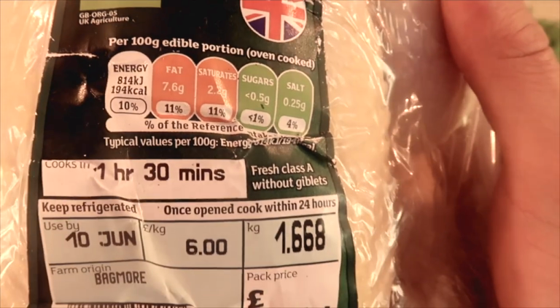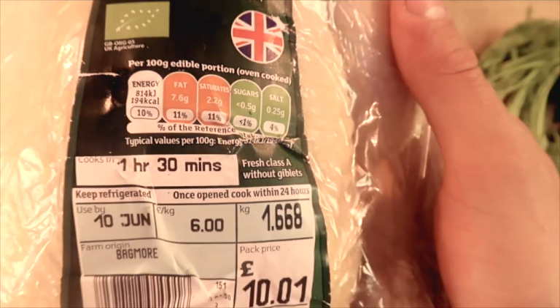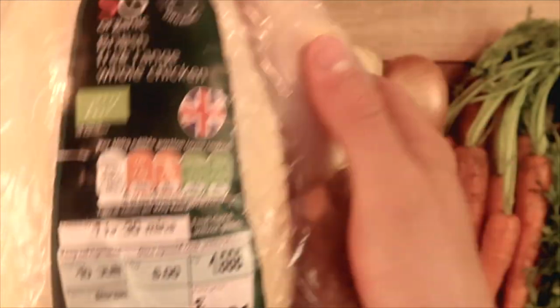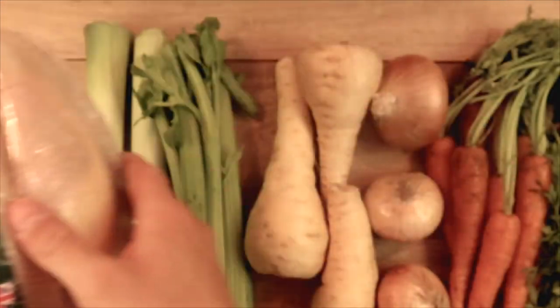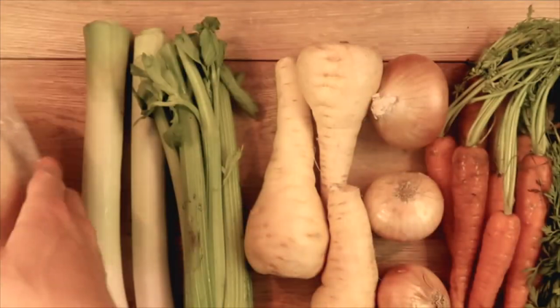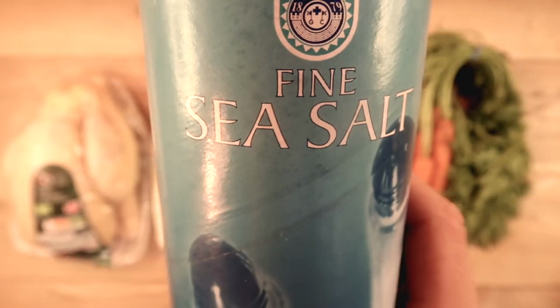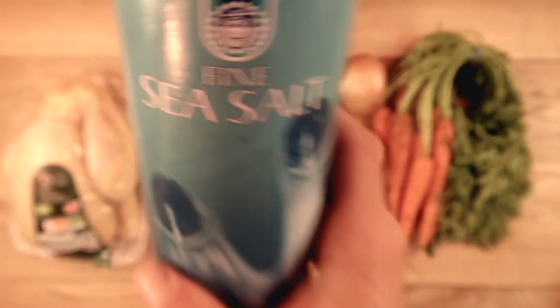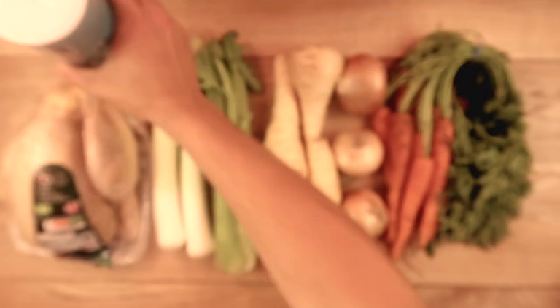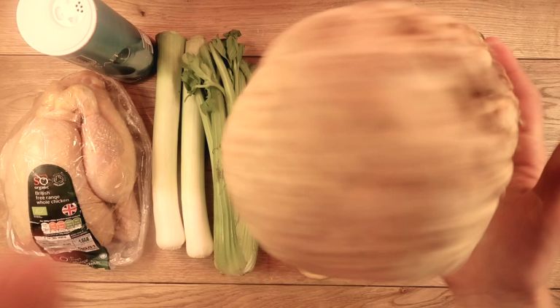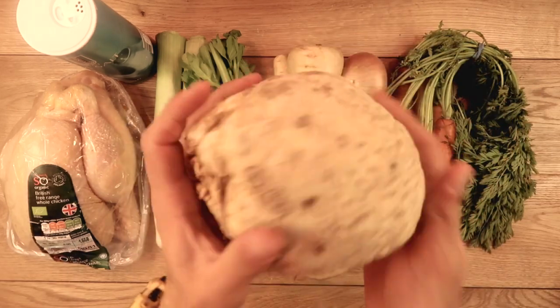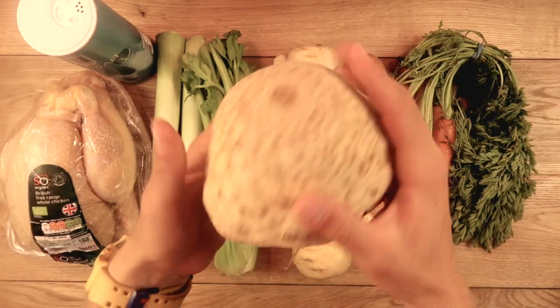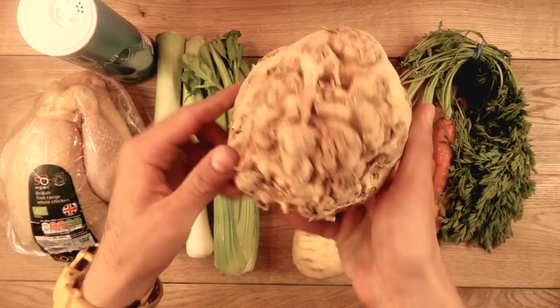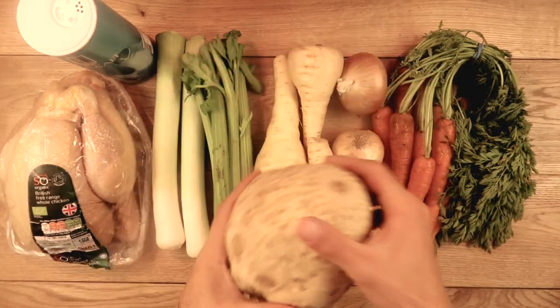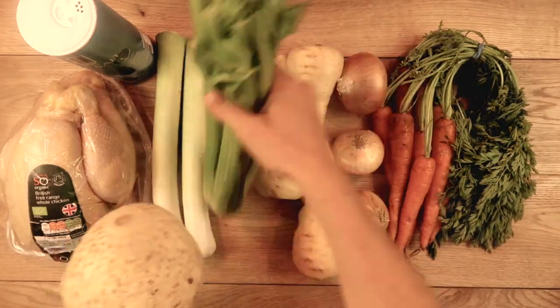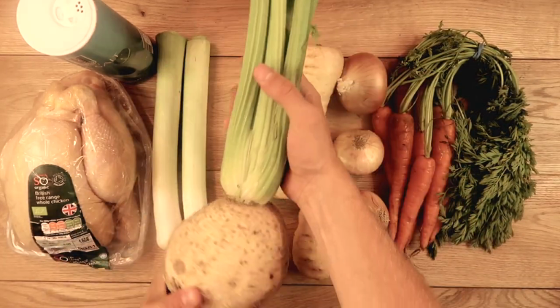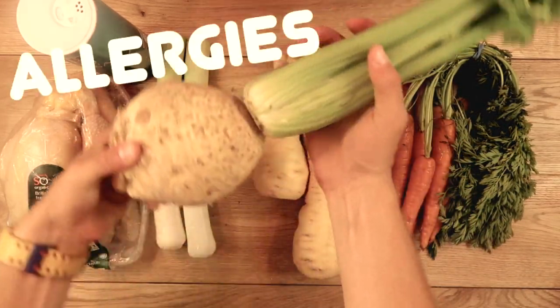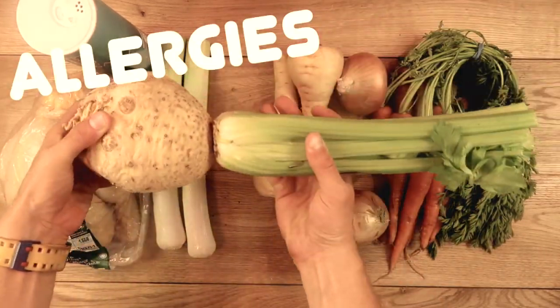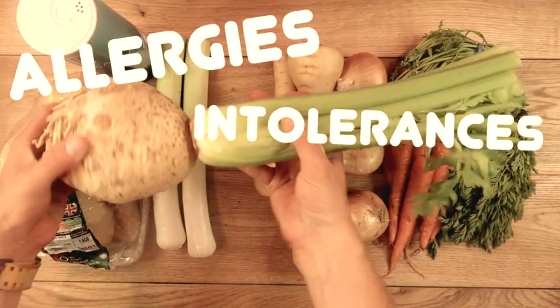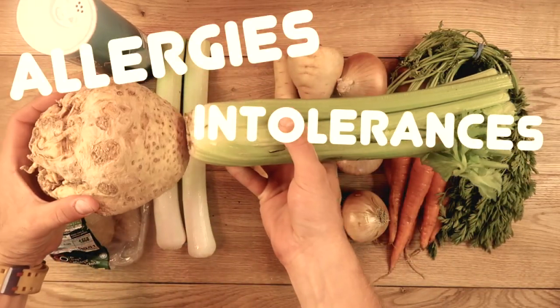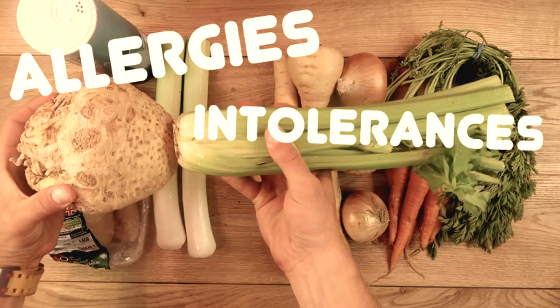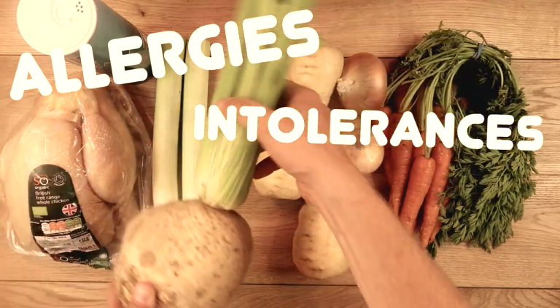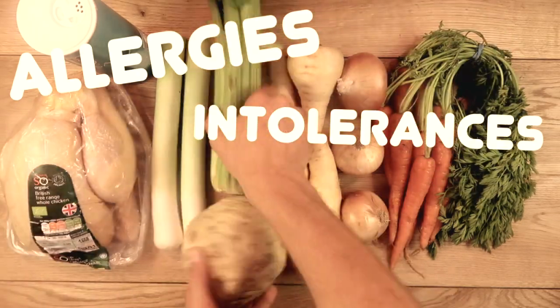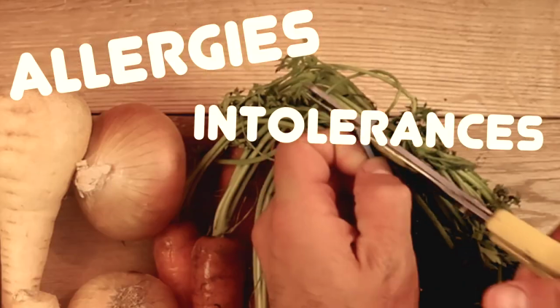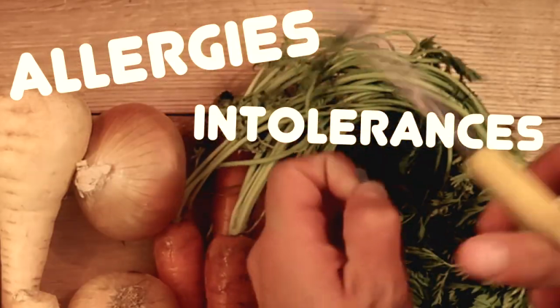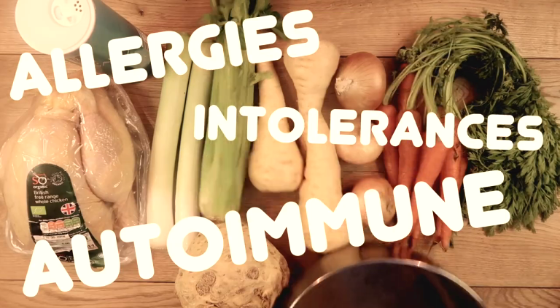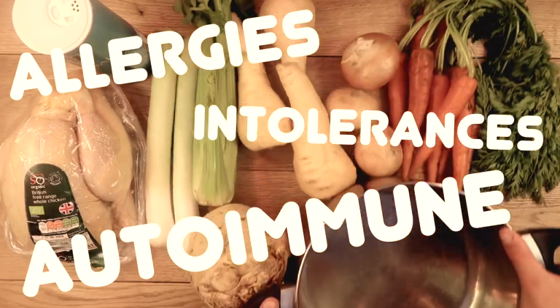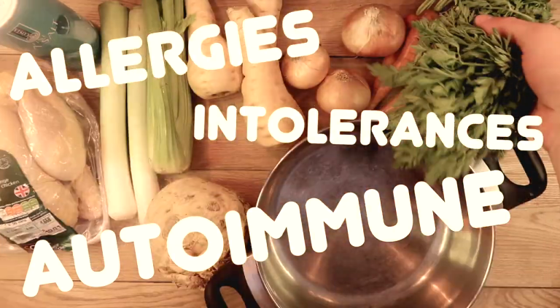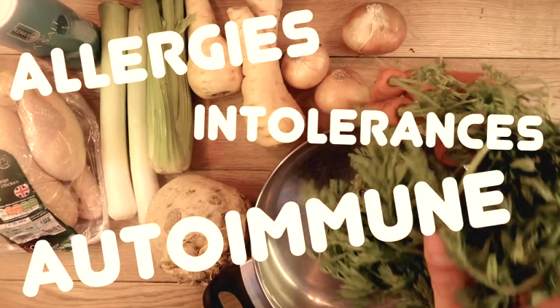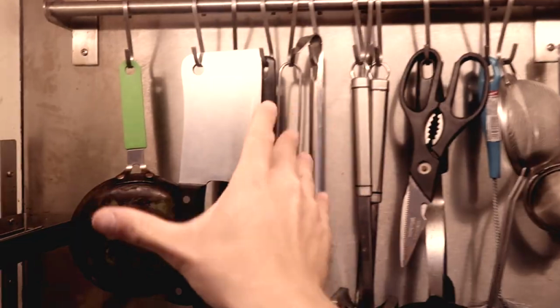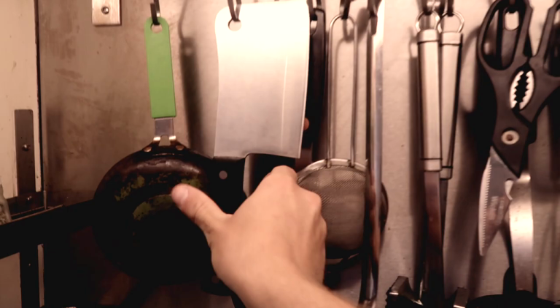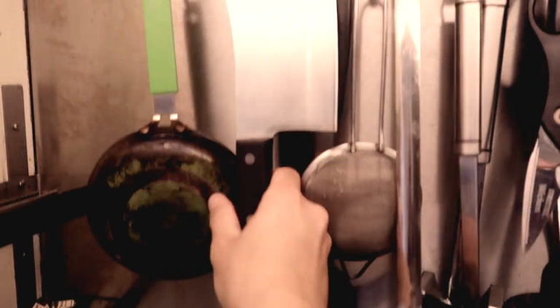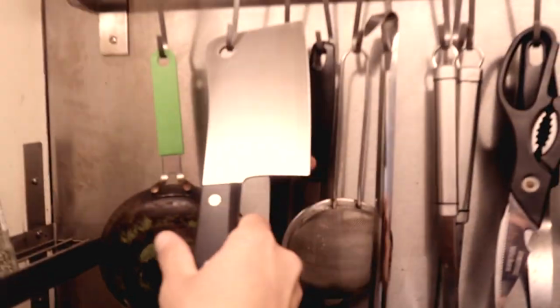Are you suffering with the side effects that come along with leaky gut syndrome? For instance, food allergies and intolerances? Have you been diagnosed with an autoimmune disease? Then you're in the right place.